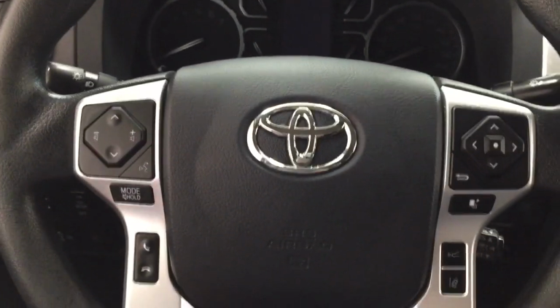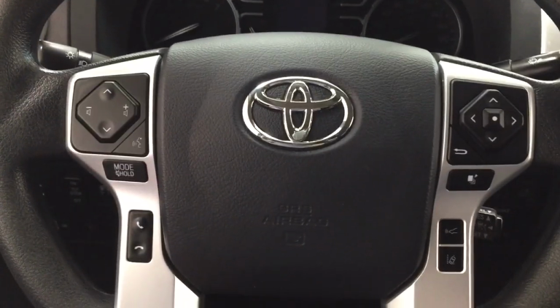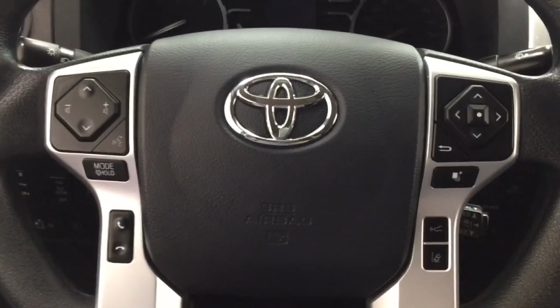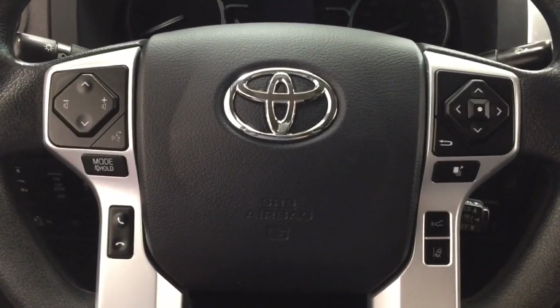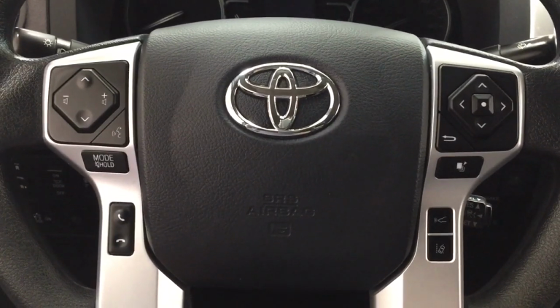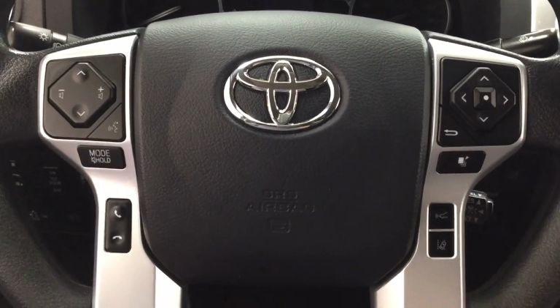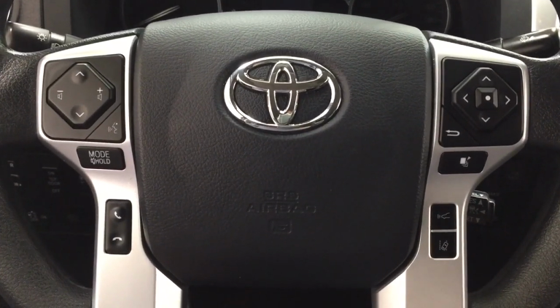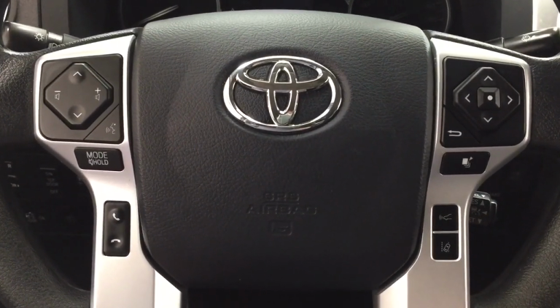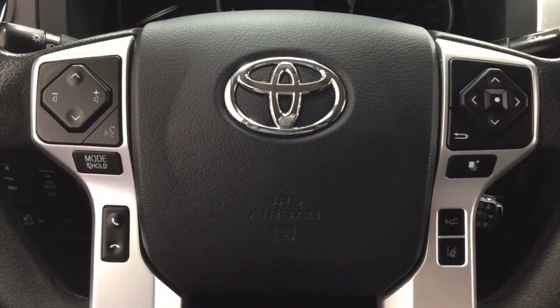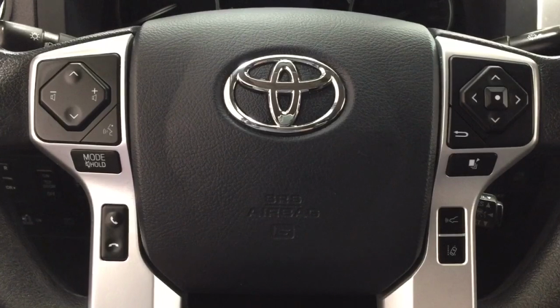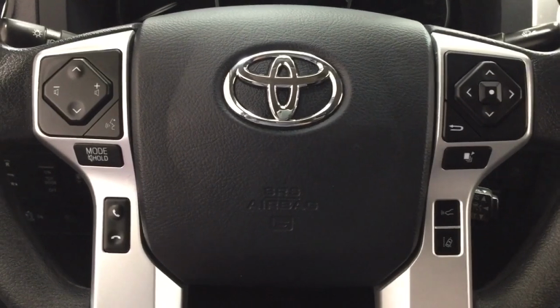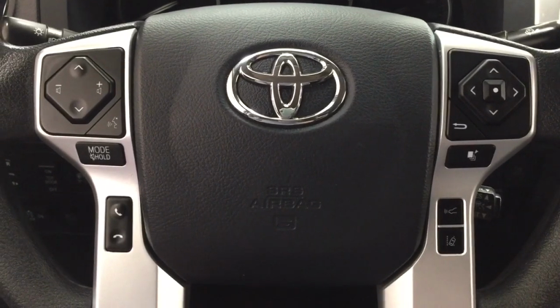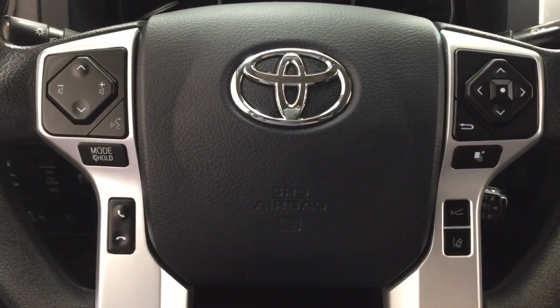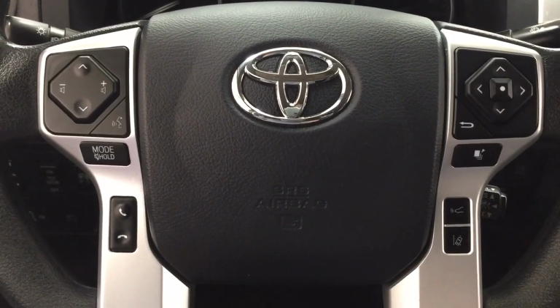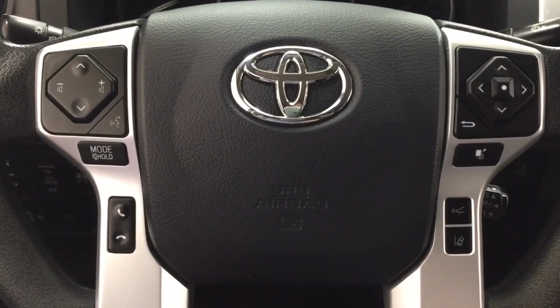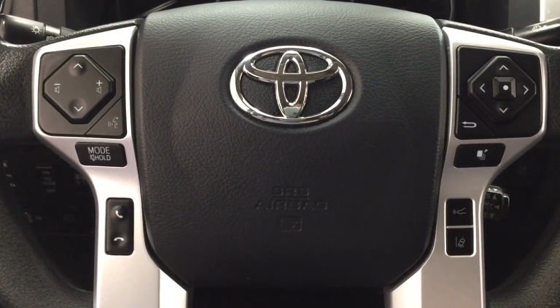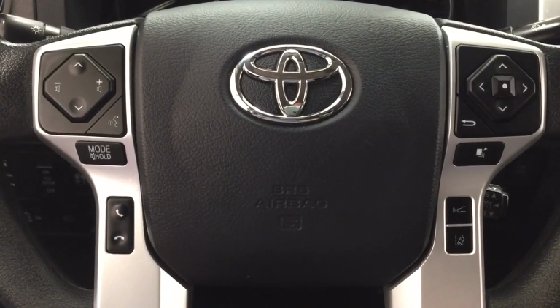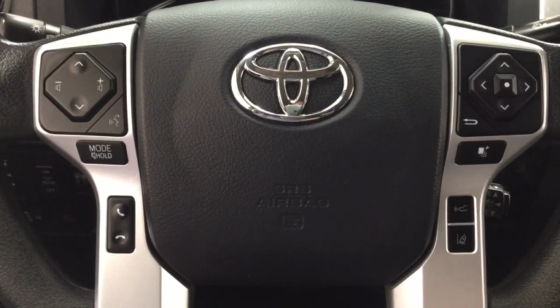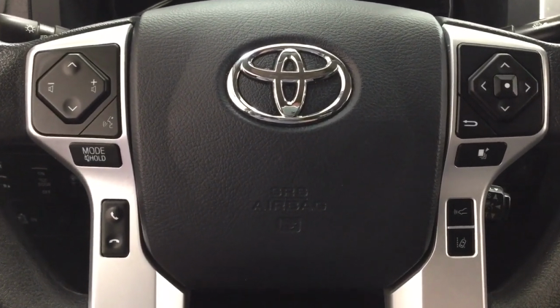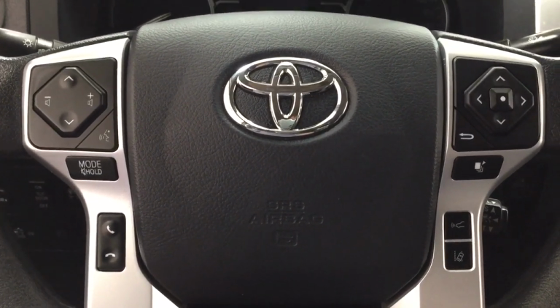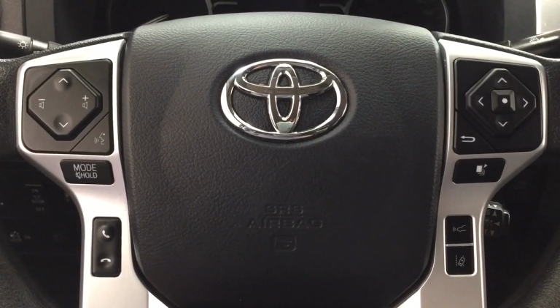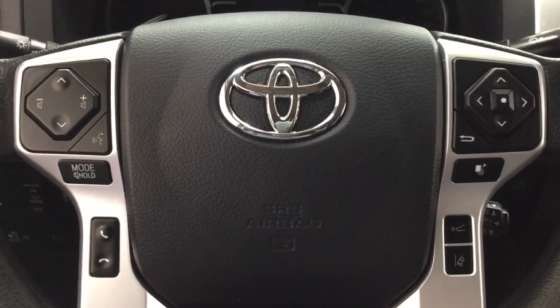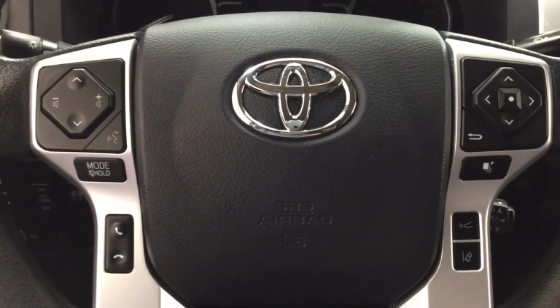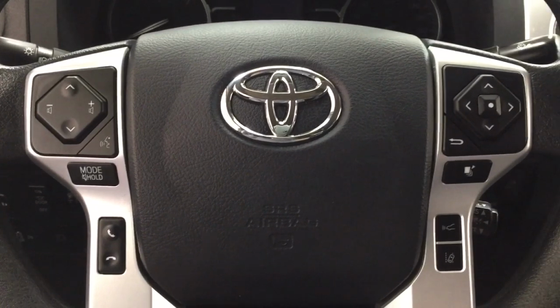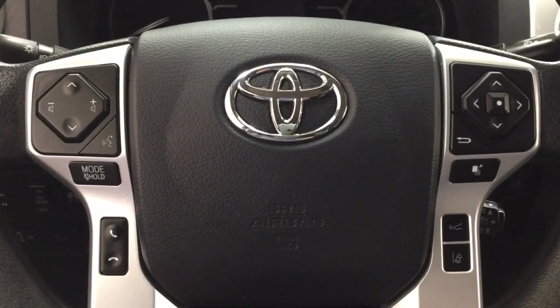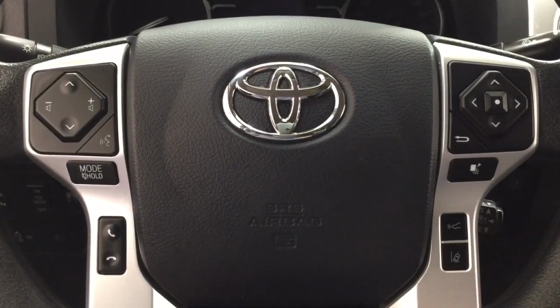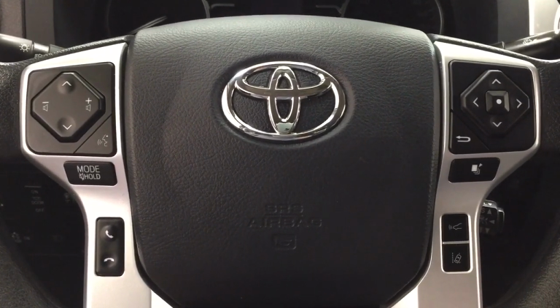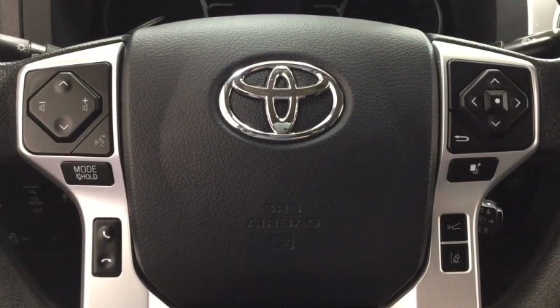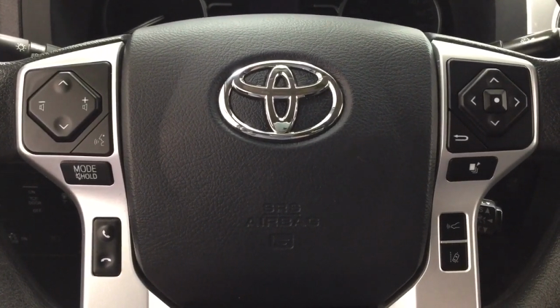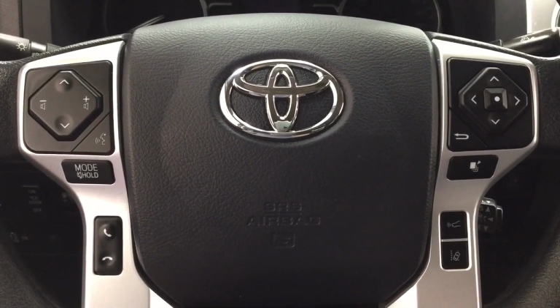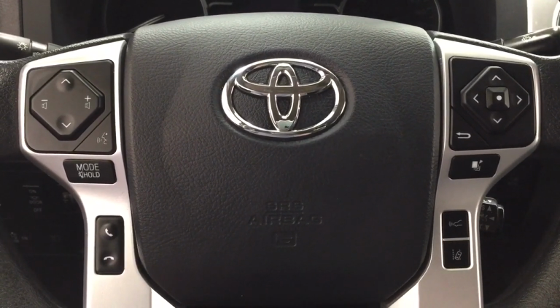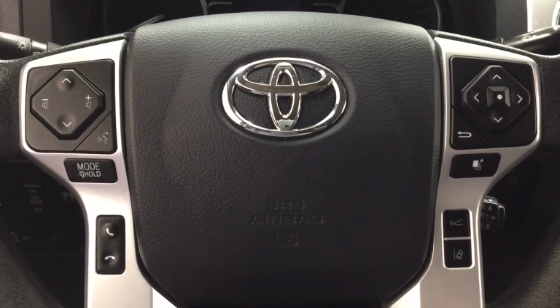A couple of the controls you'll see here on the steering wheel include your seek function, volume control, mode select, voice recognition, Bluetooth connectivity, lane departure alert, as well as your cruise control.